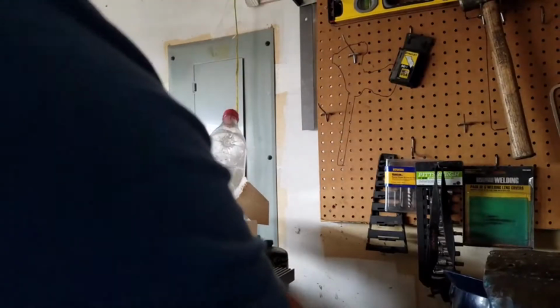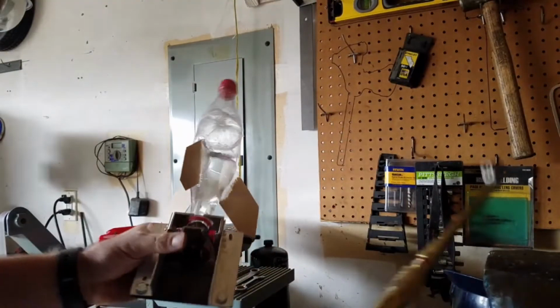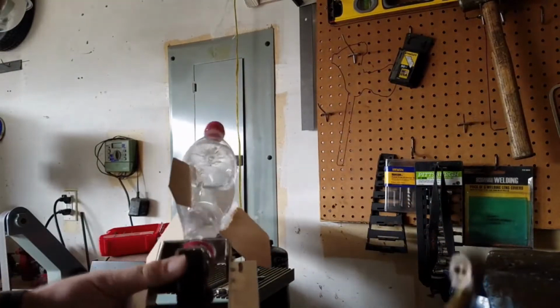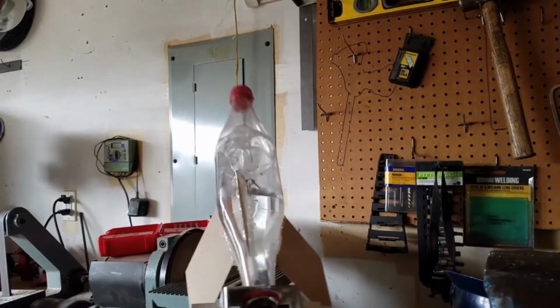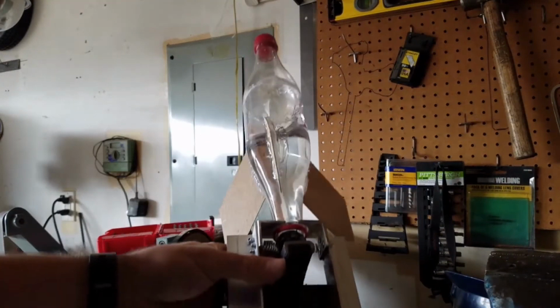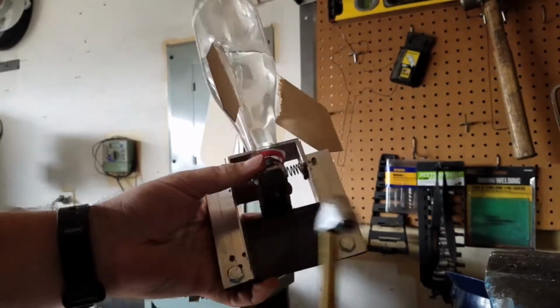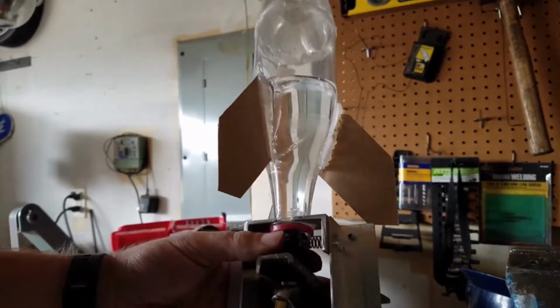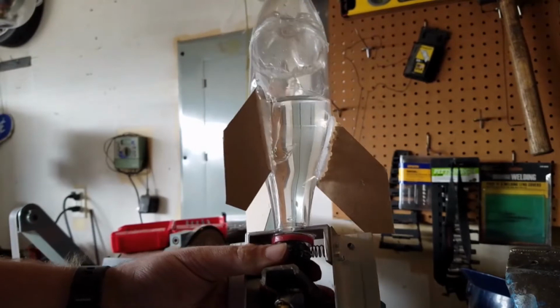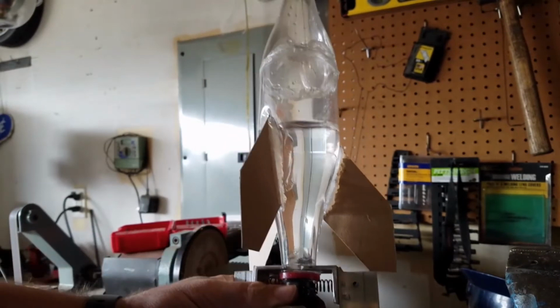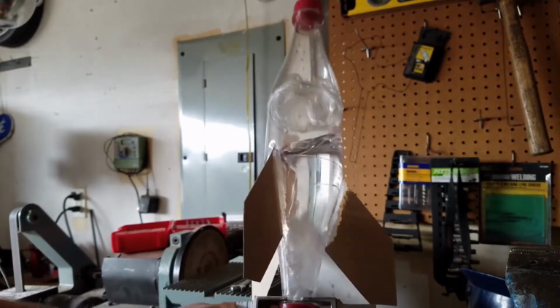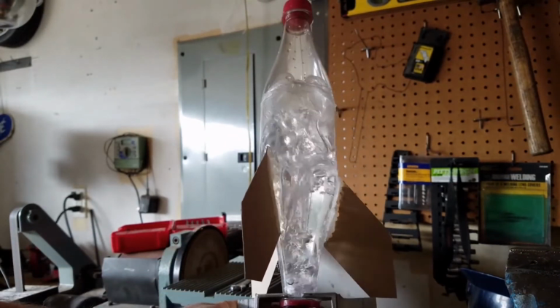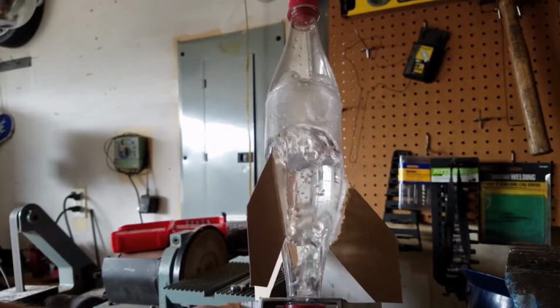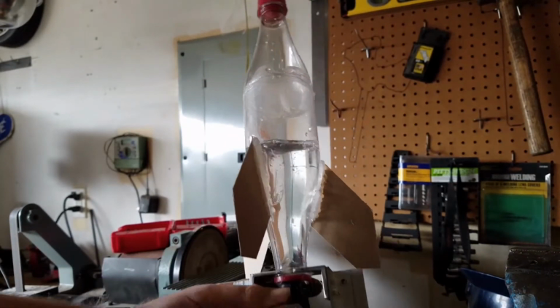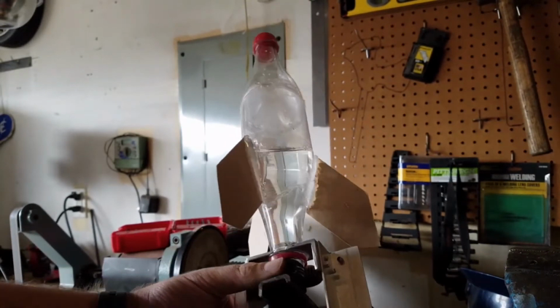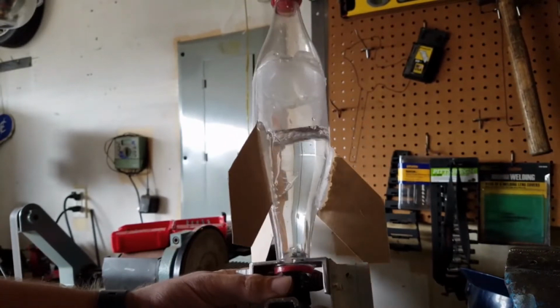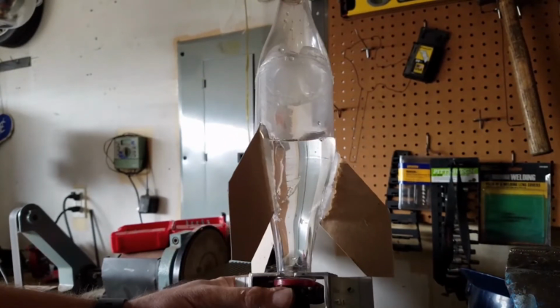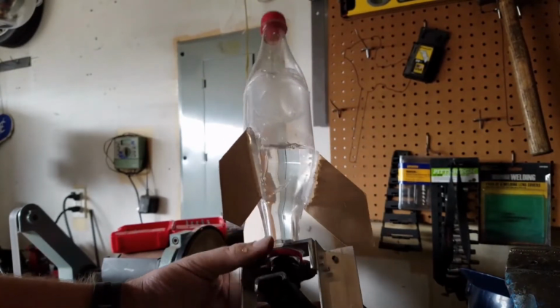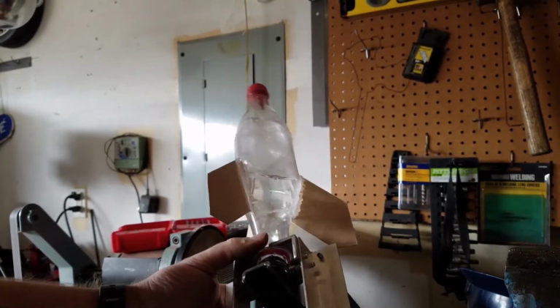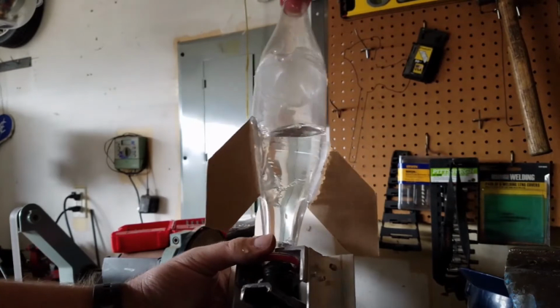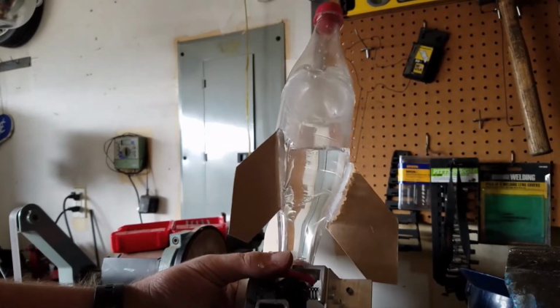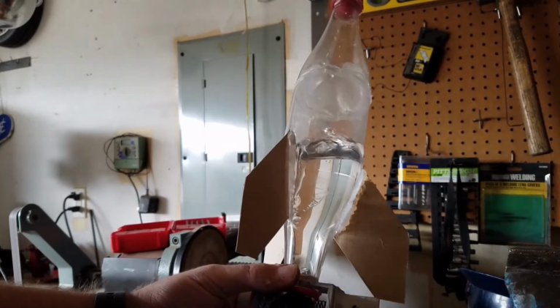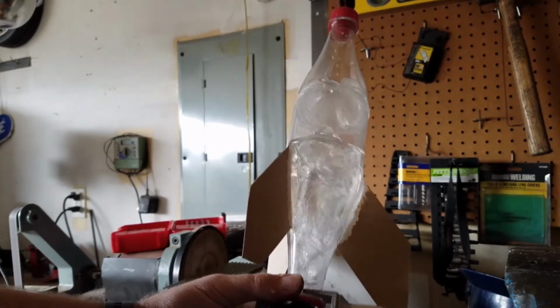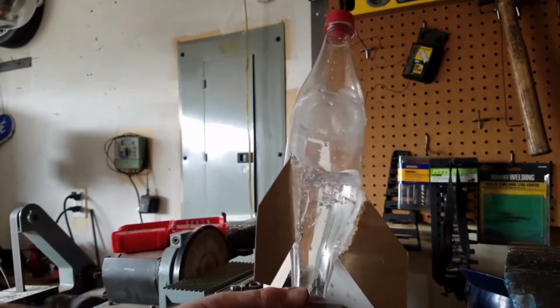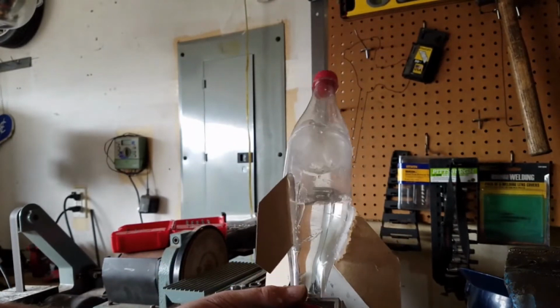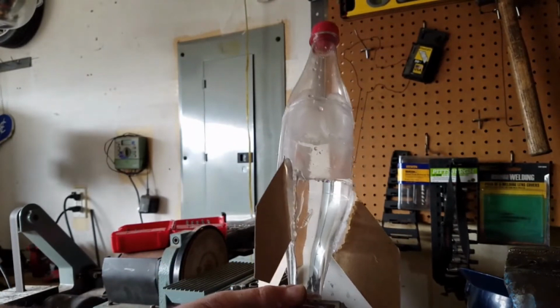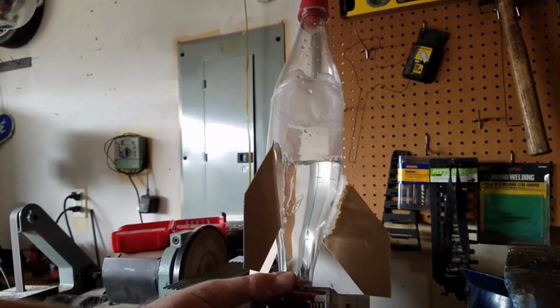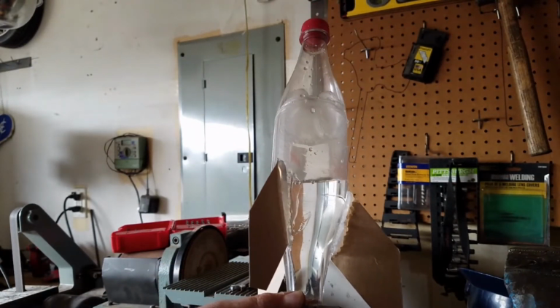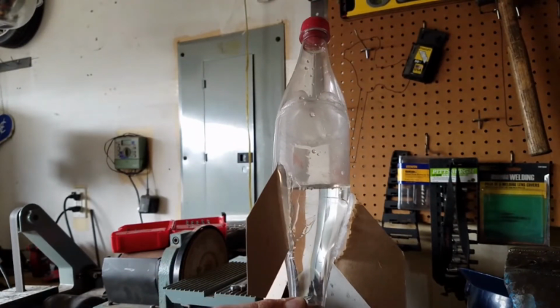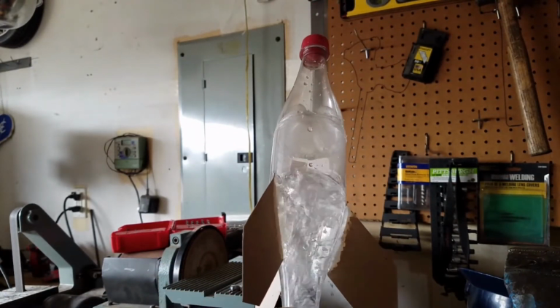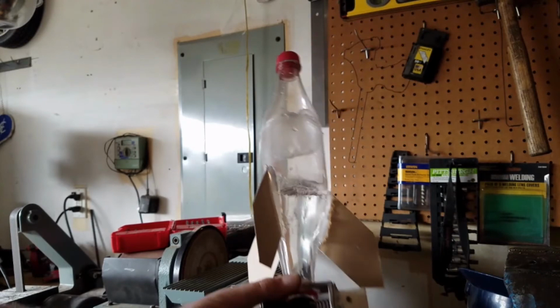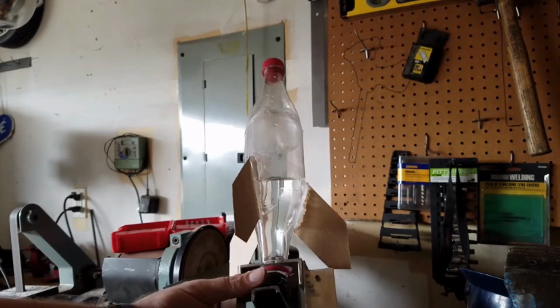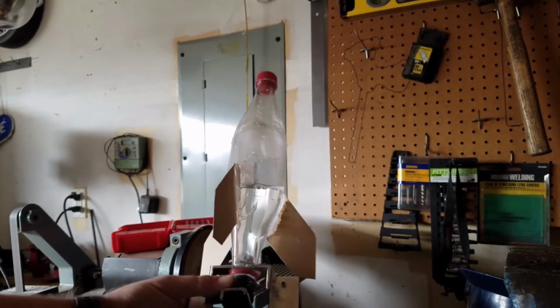The awesome thing about this setup is any tire pump will work for charging the bottles. I use an air compressor here, but have also used a hand pump and a portable 12-volt tire pump — they all work great. And the Schrader valve will hold the air pressure even after the pump has been disconnected.